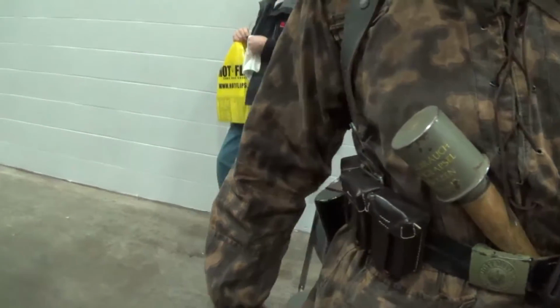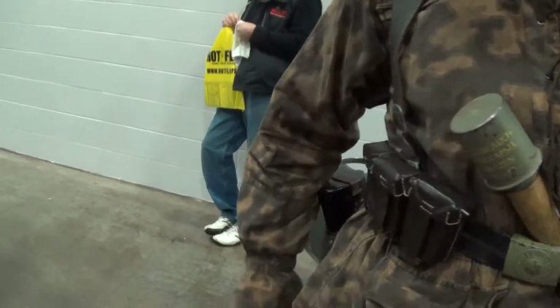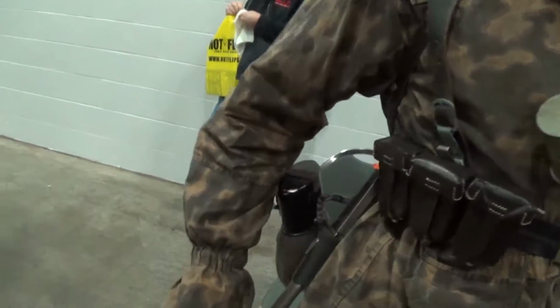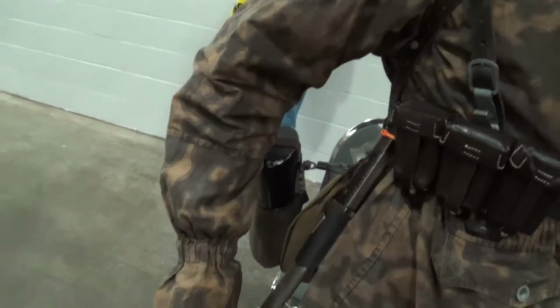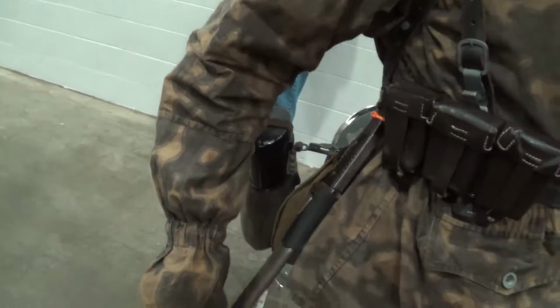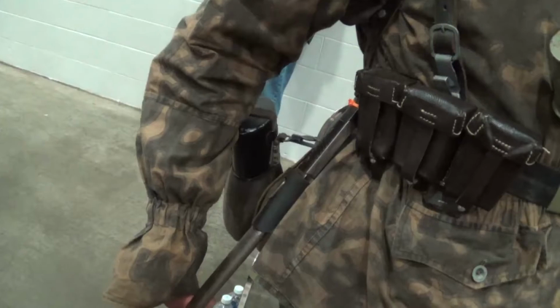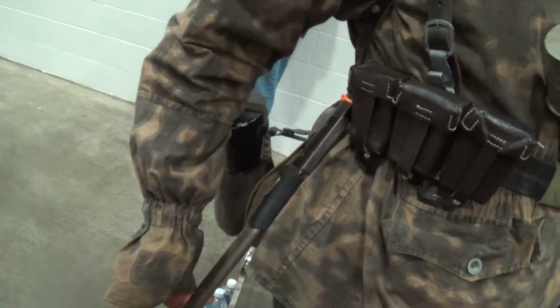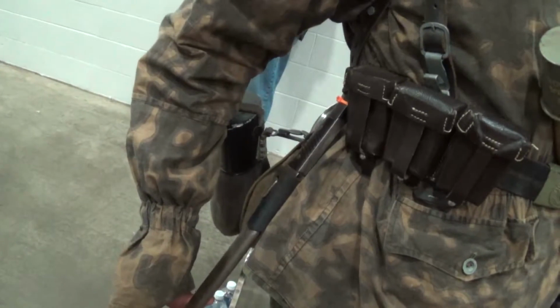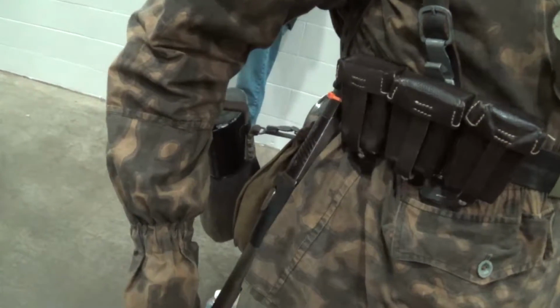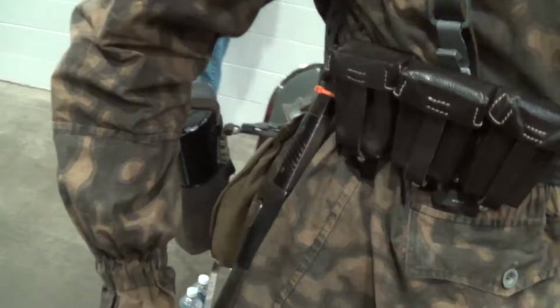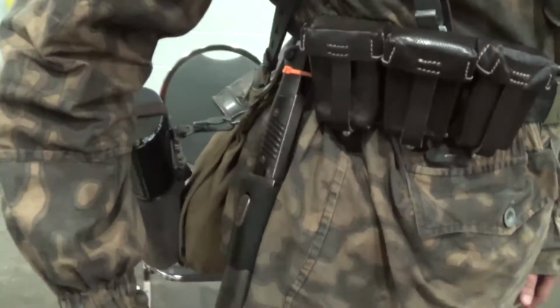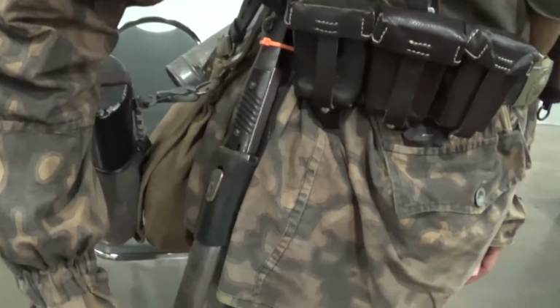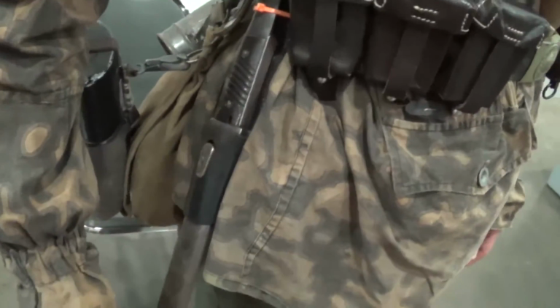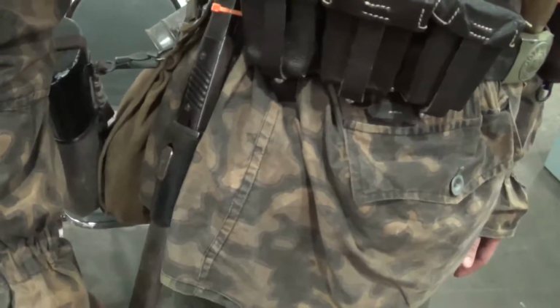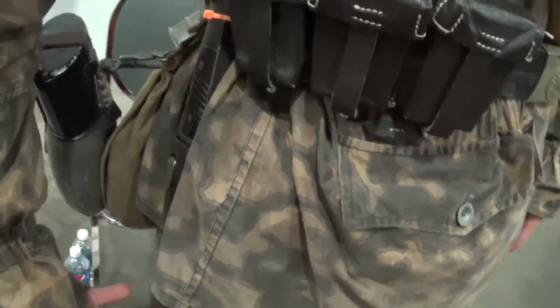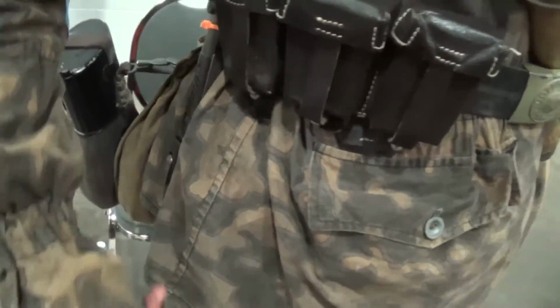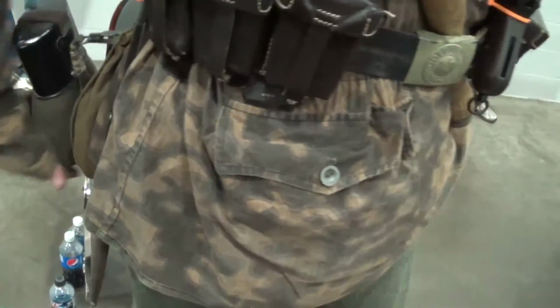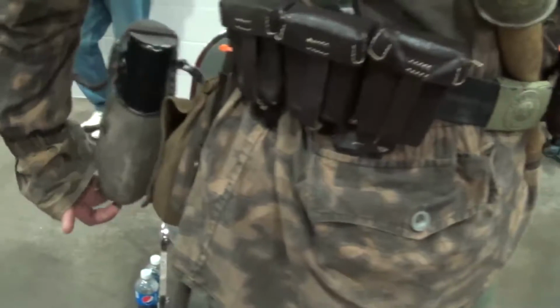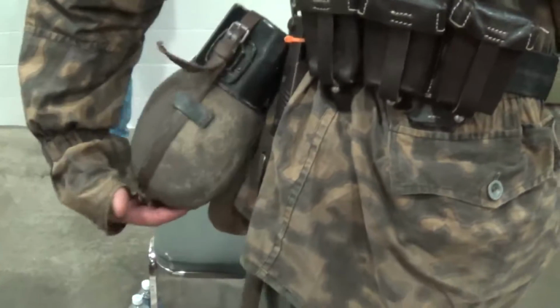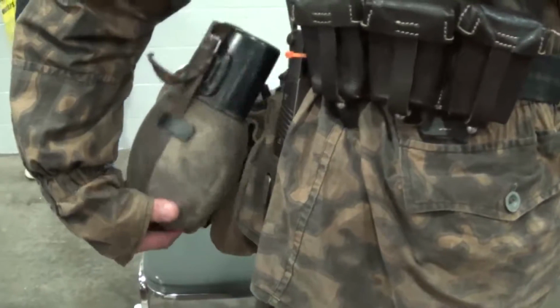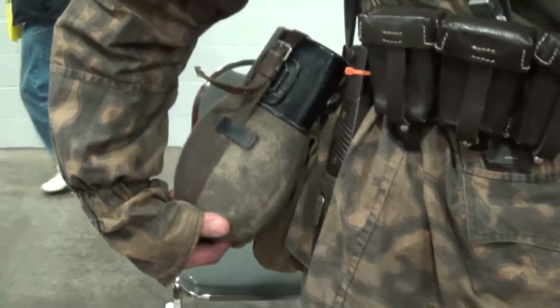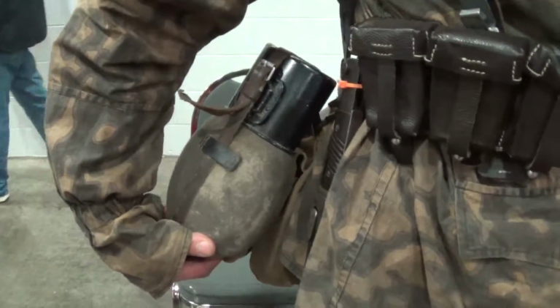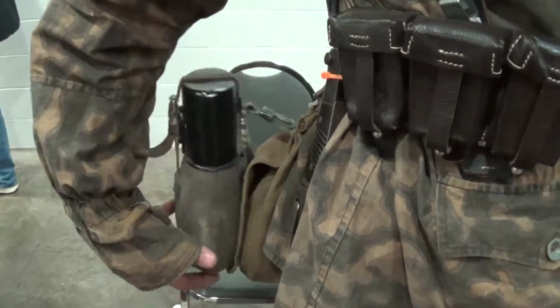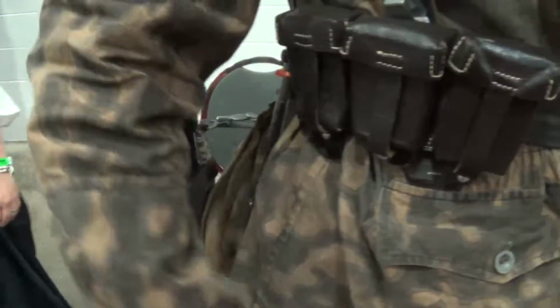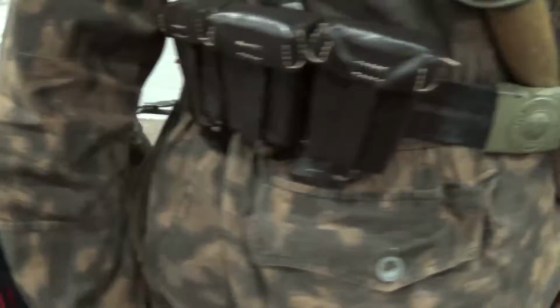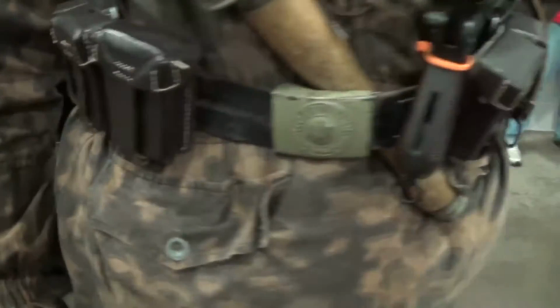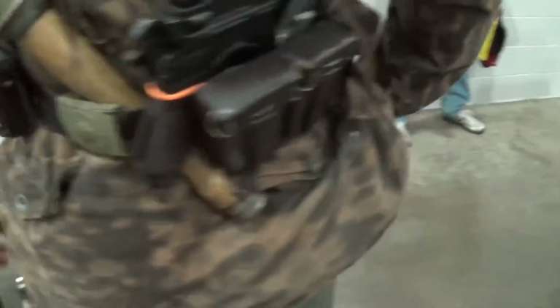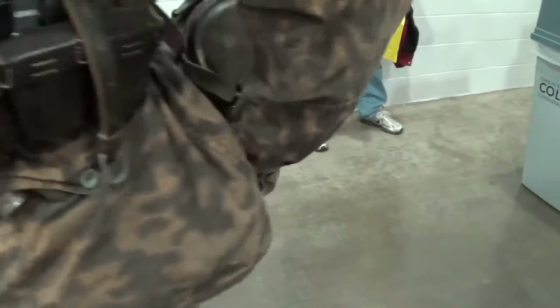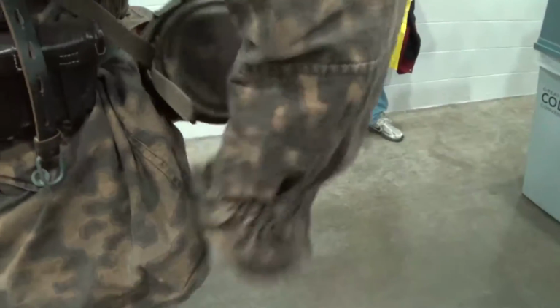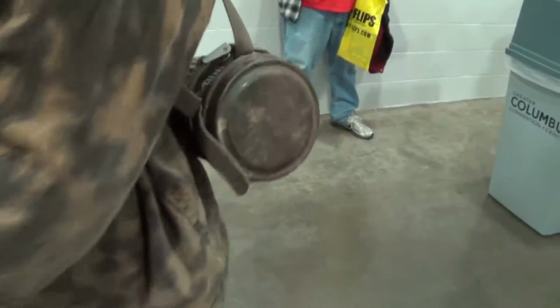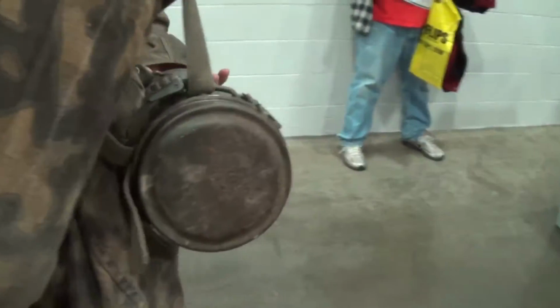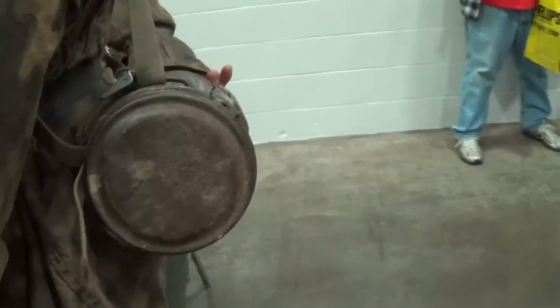I bought an original World War II K98 bayonet — that's an original, yeah. And I also got my canteen, and a gas mask canister with gas mask.